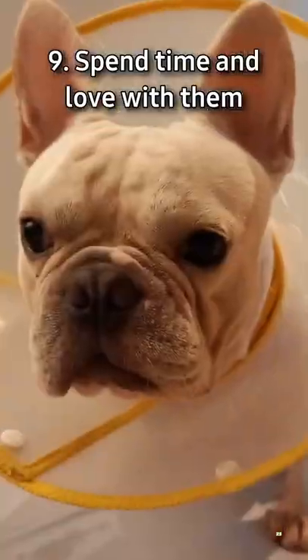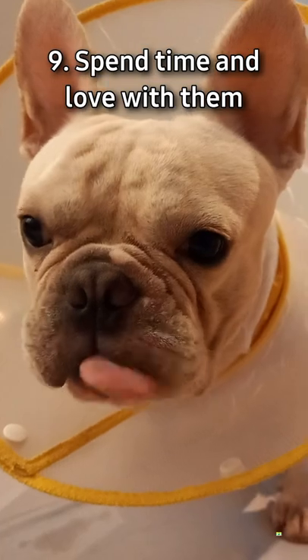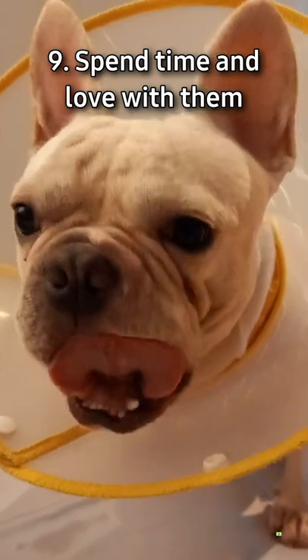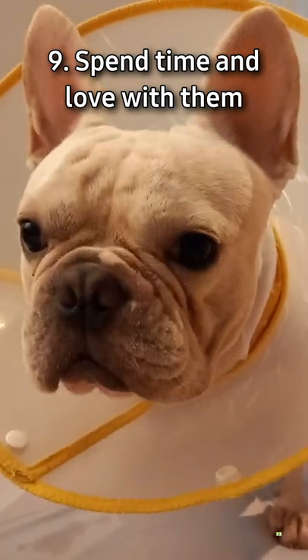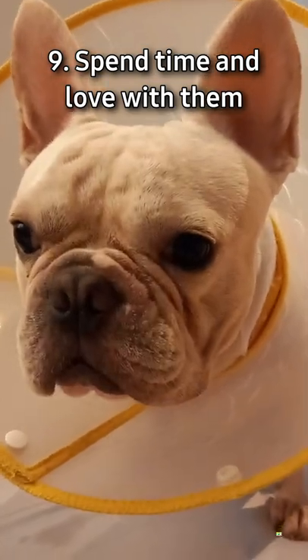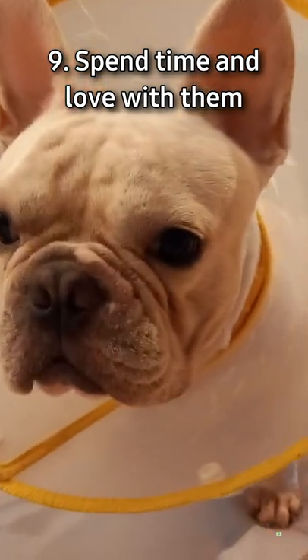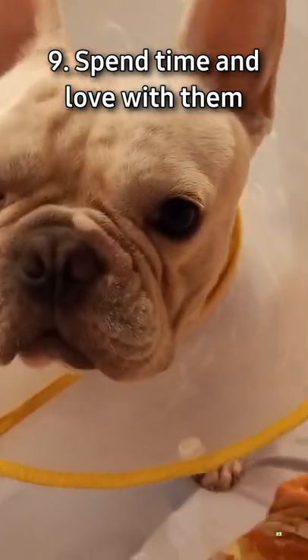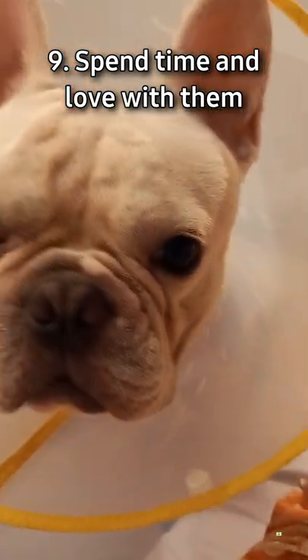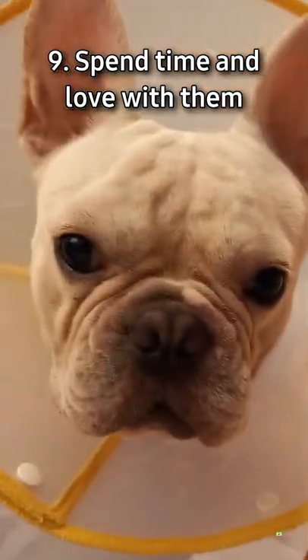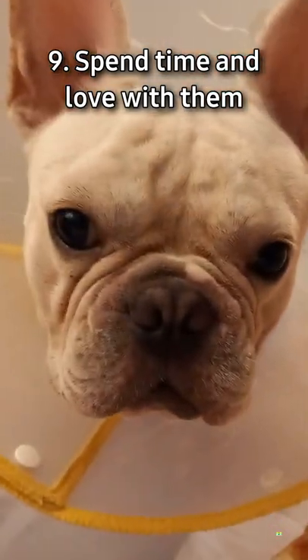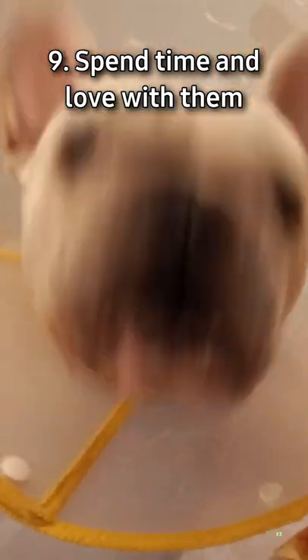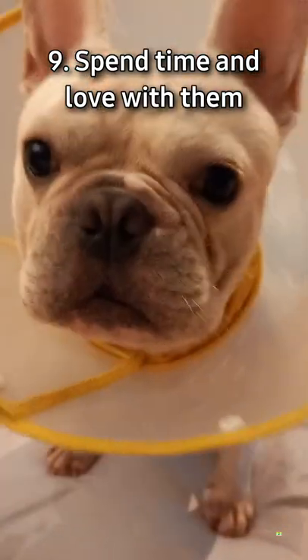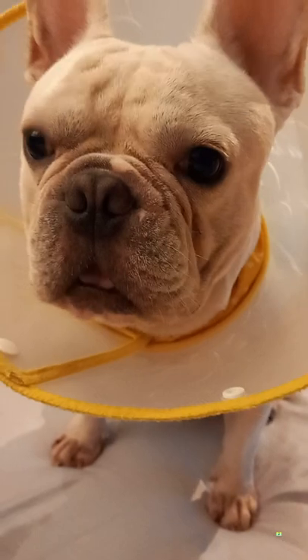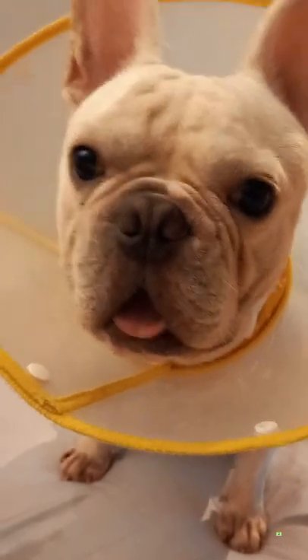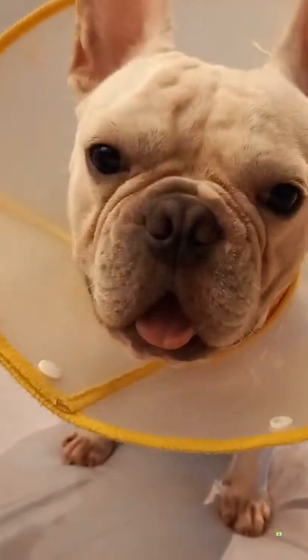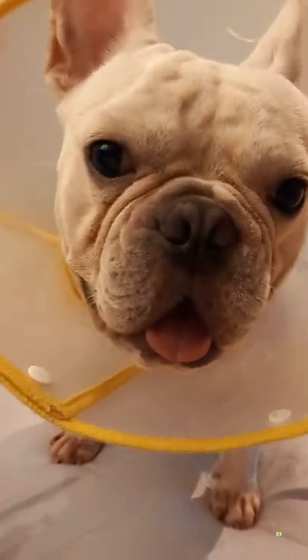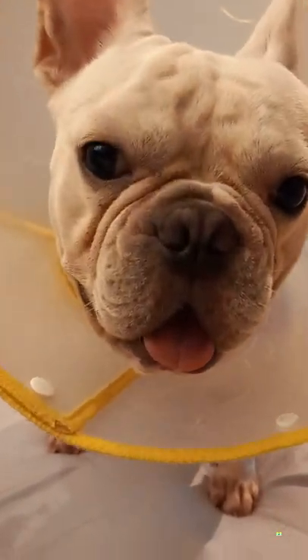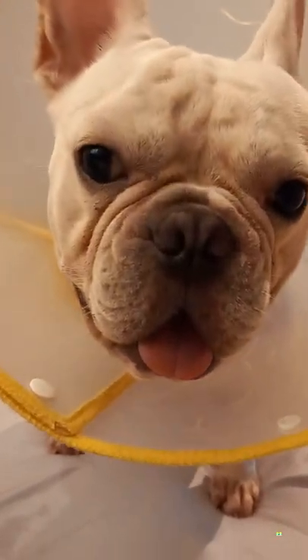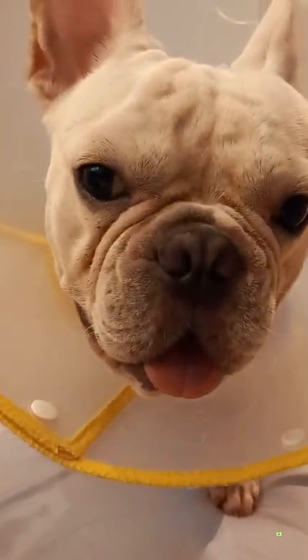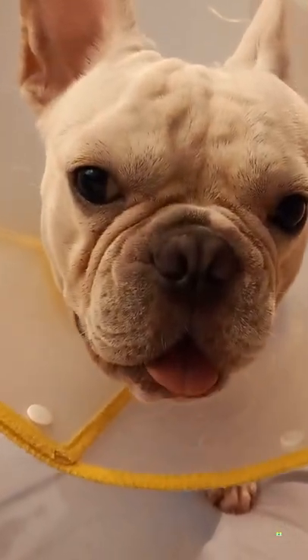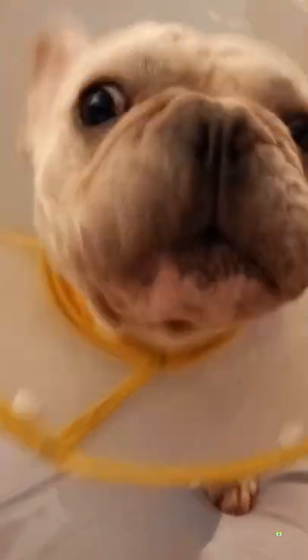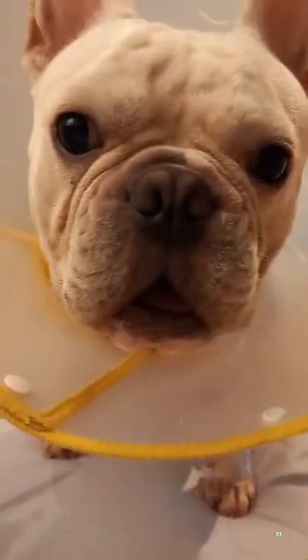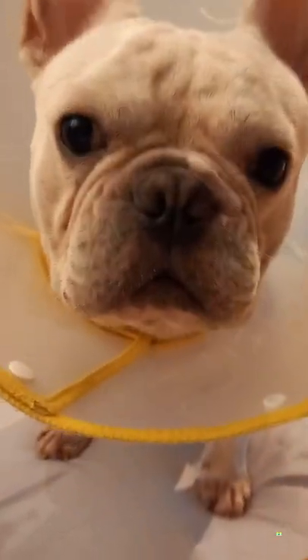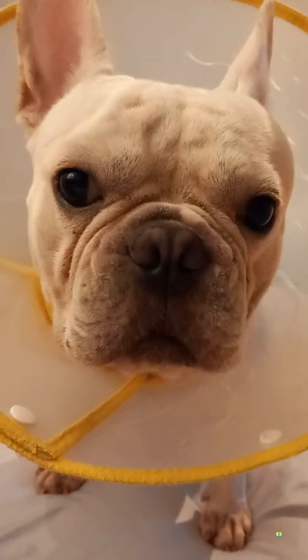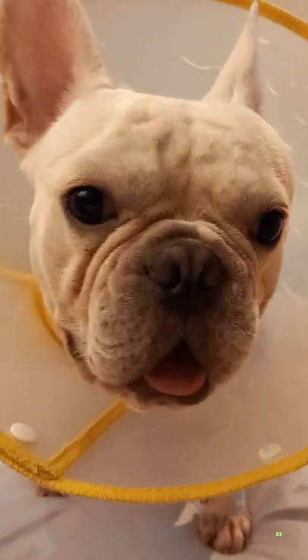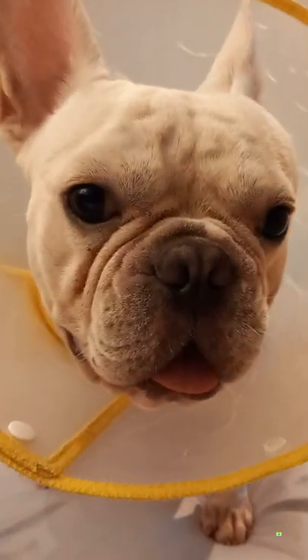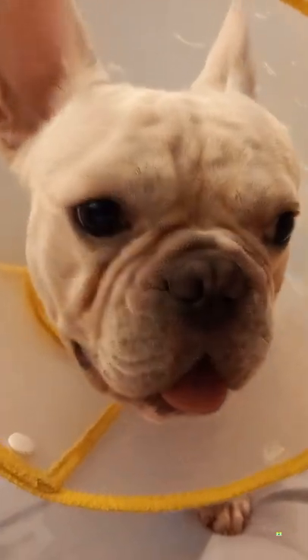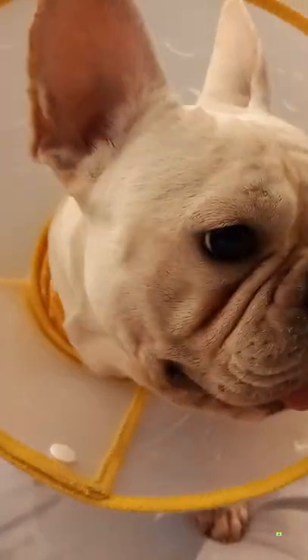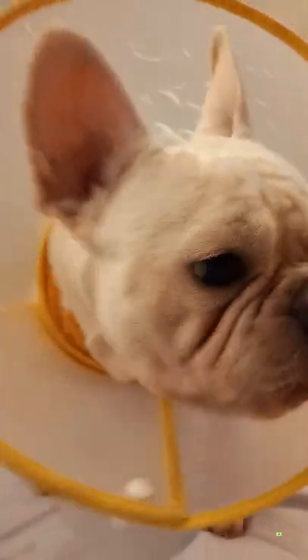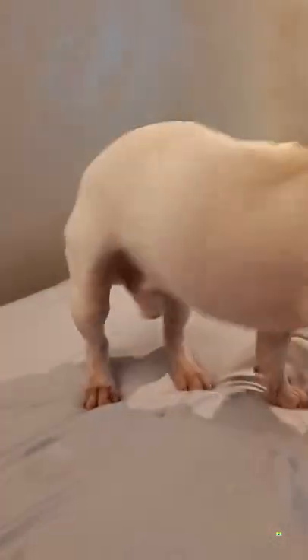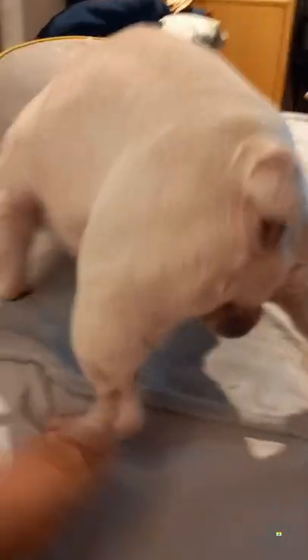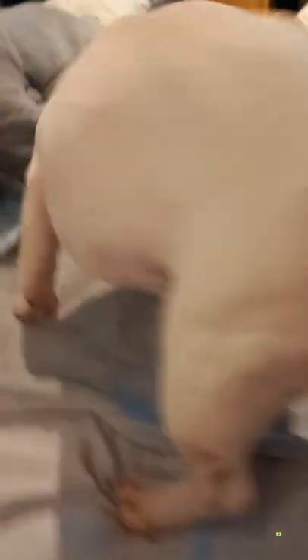The ninth tip is to spend time and love on your dogs. Never neglect your dog or inflict physical or emotional harm on them. There are numerous ways to show your love — you can have fun playing with them, or you can also speak with them despite their not understanding every word.